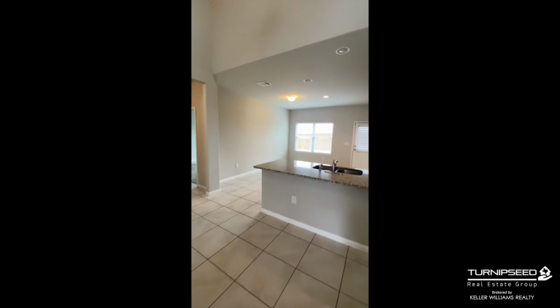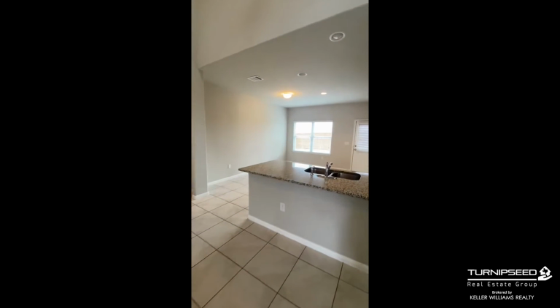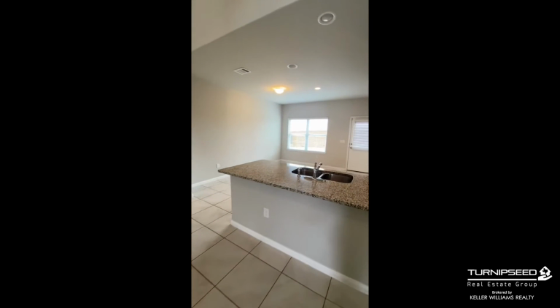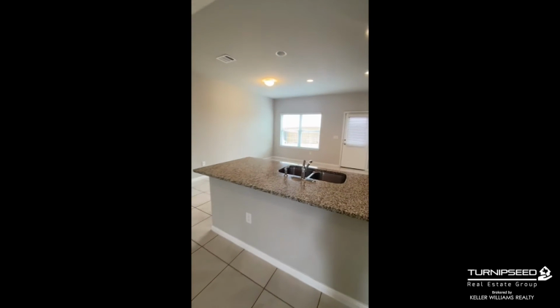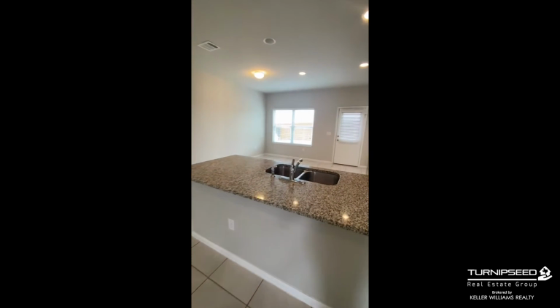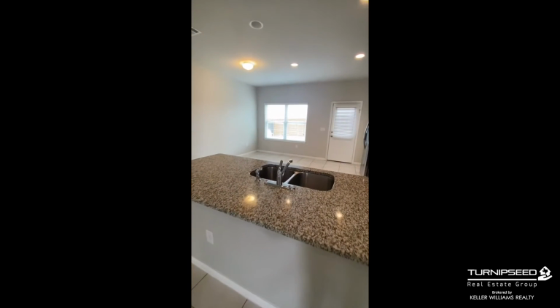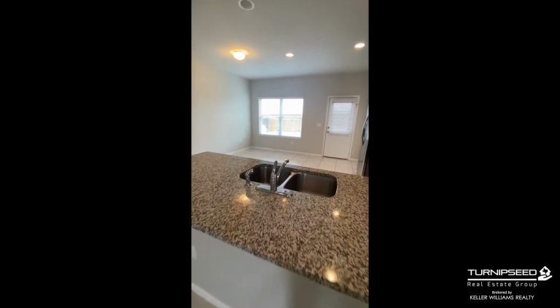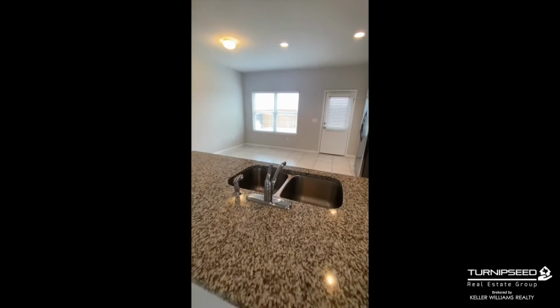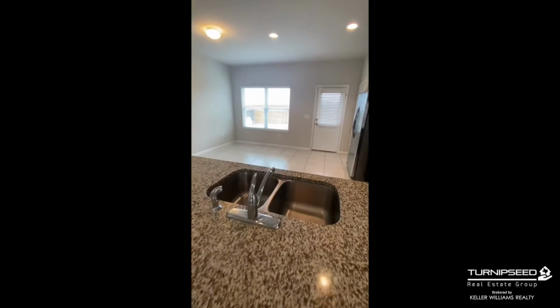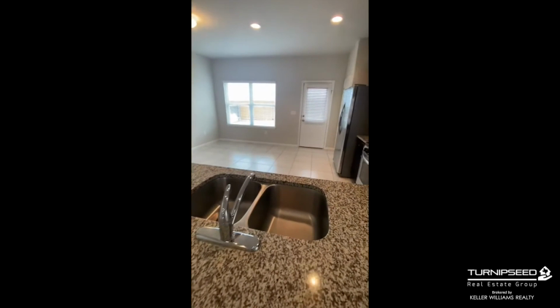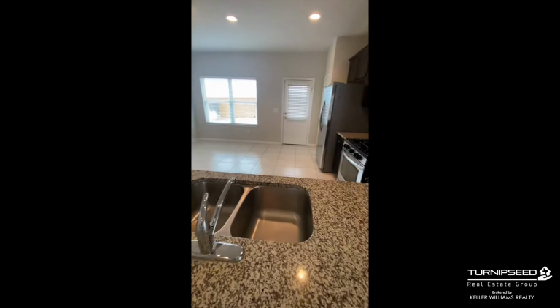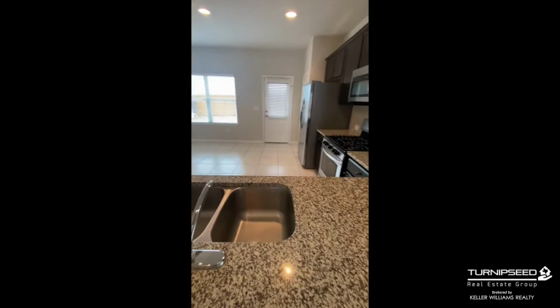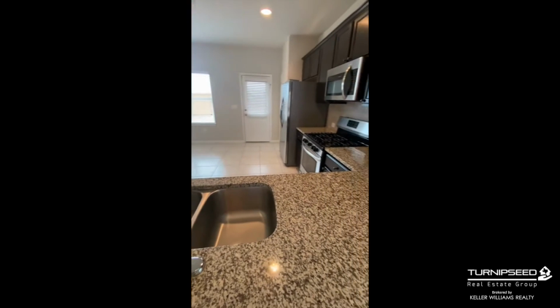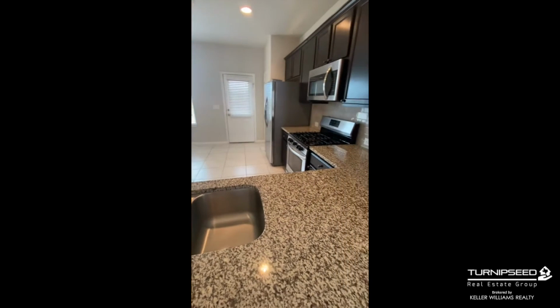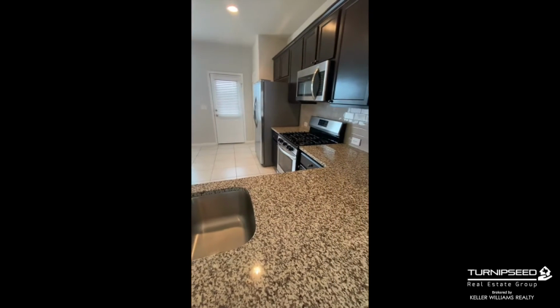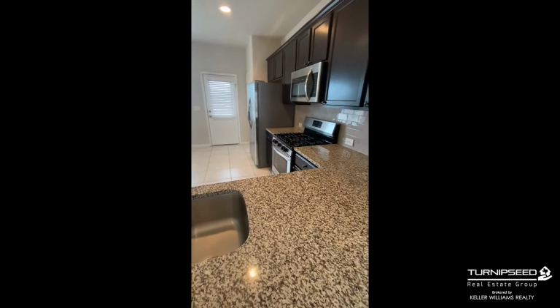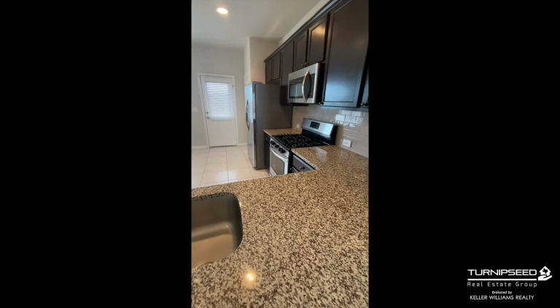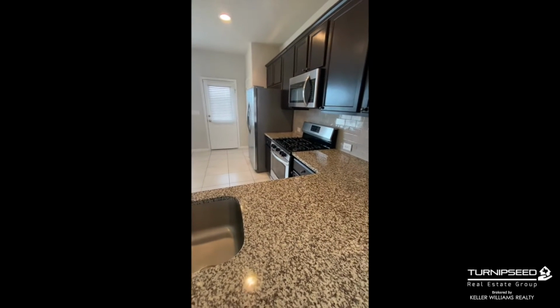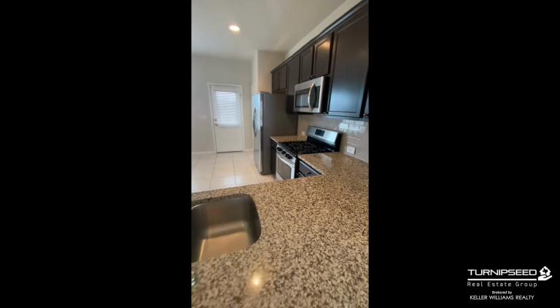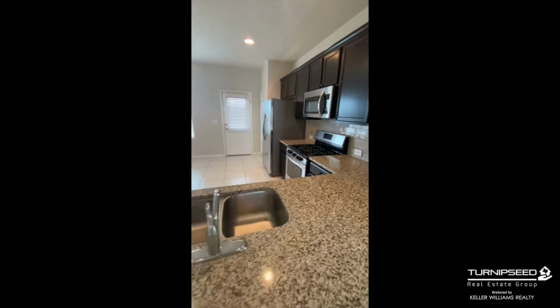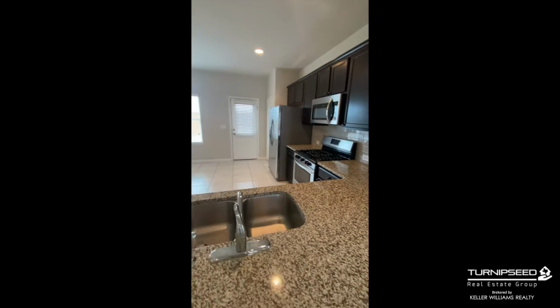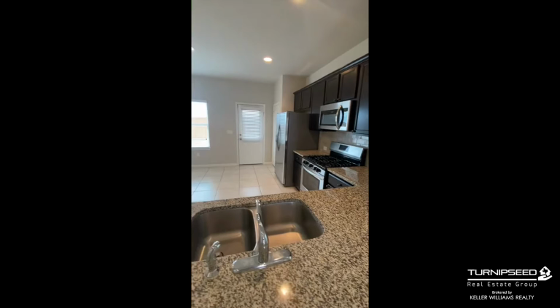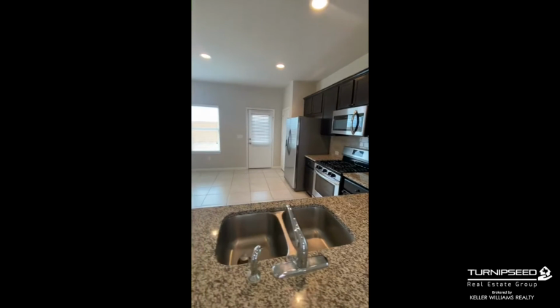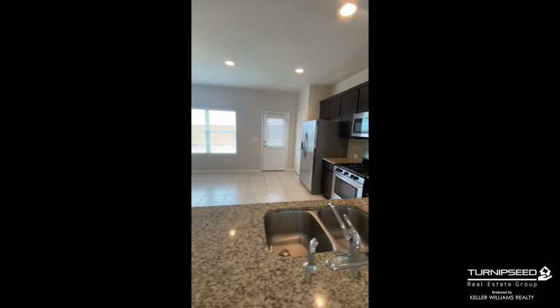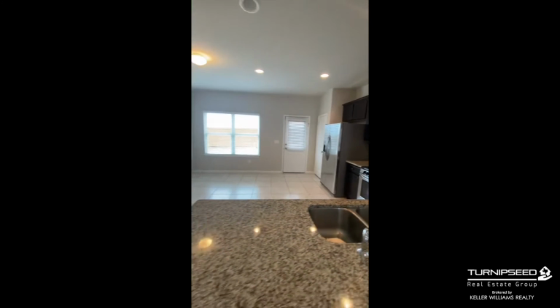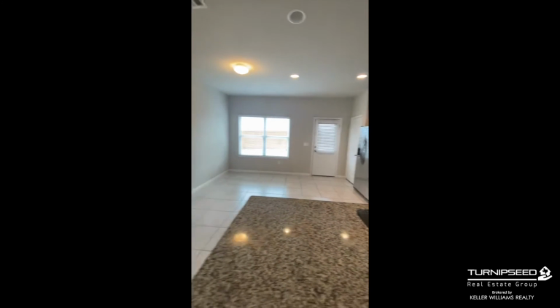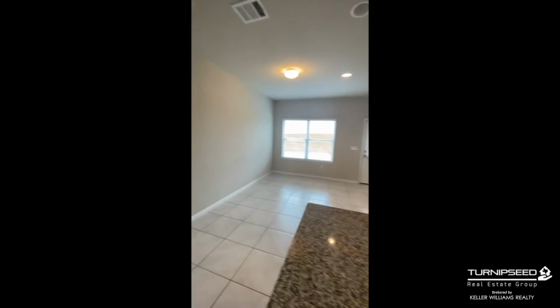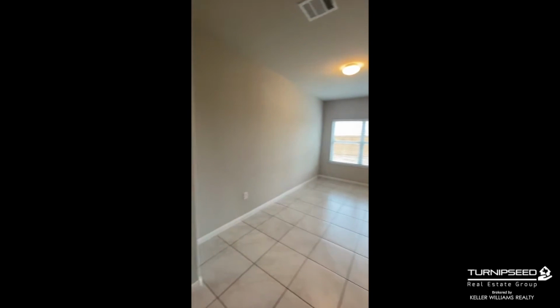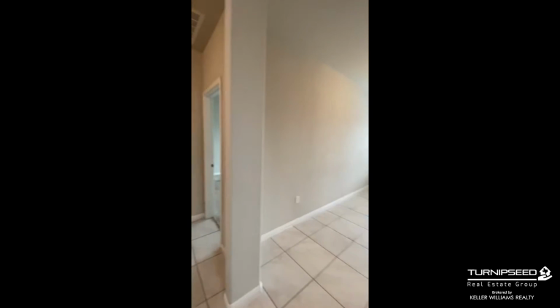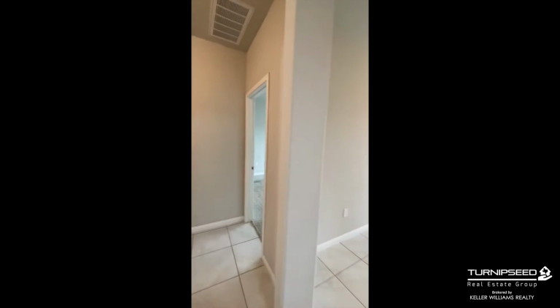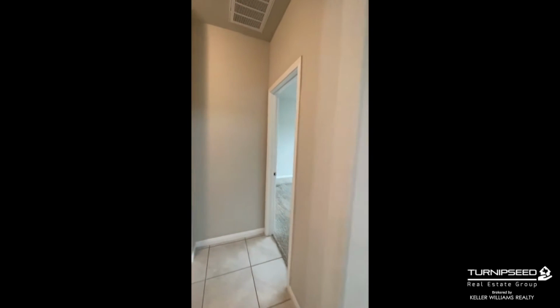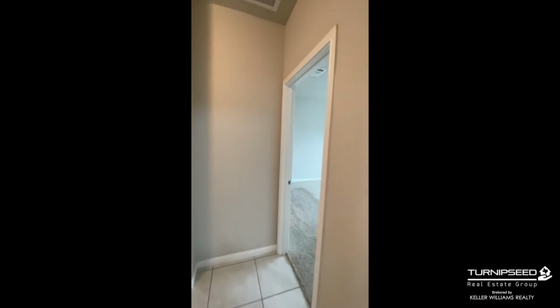Granite countertop, gas appliance stove. This one does come with a fridge, and we are willing to negotiate.